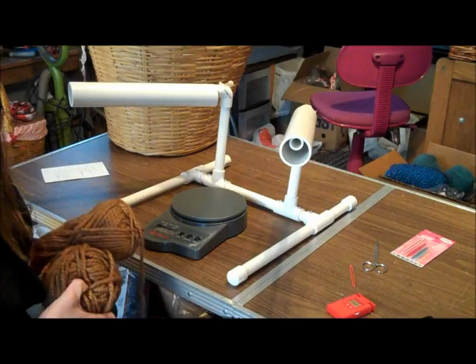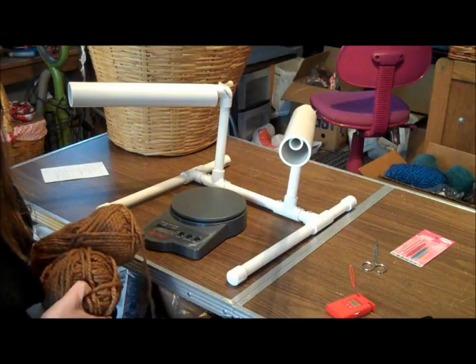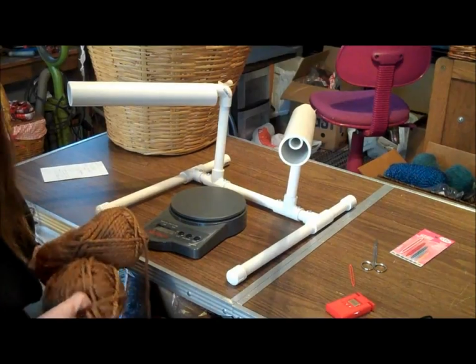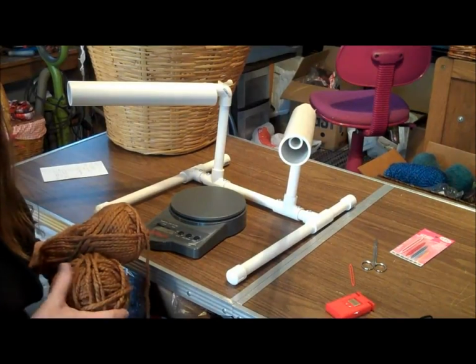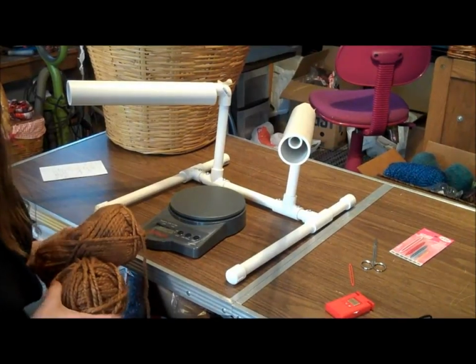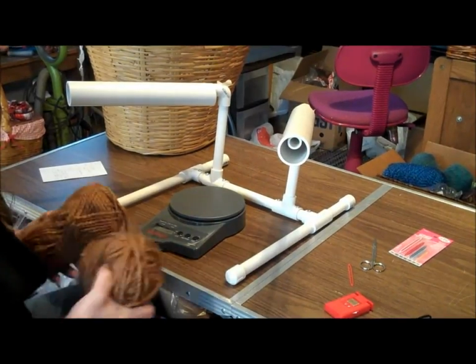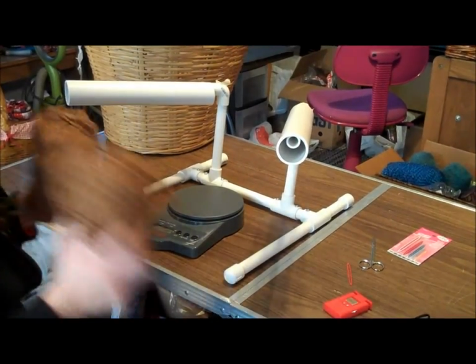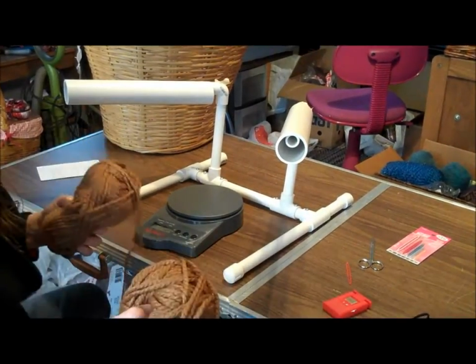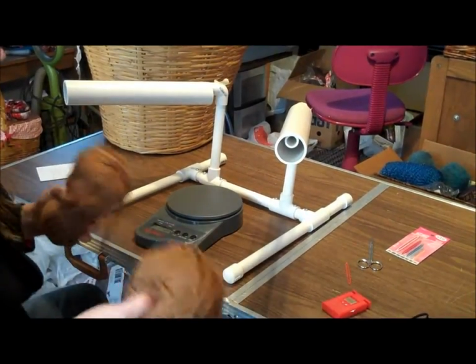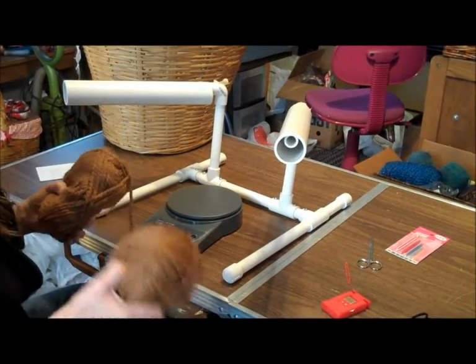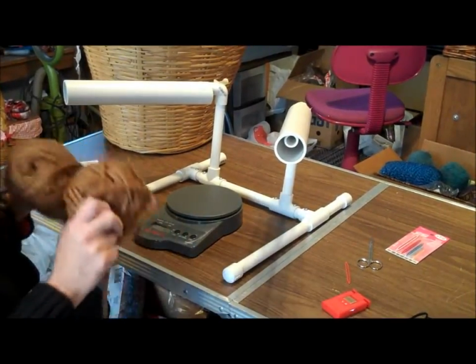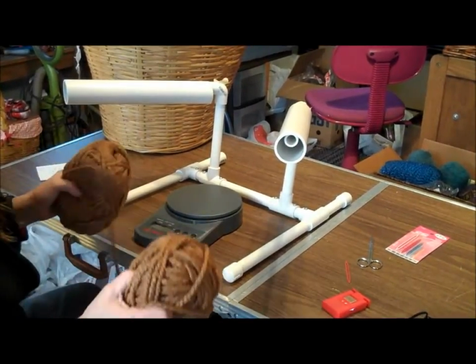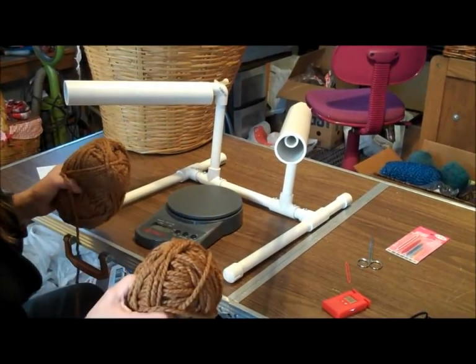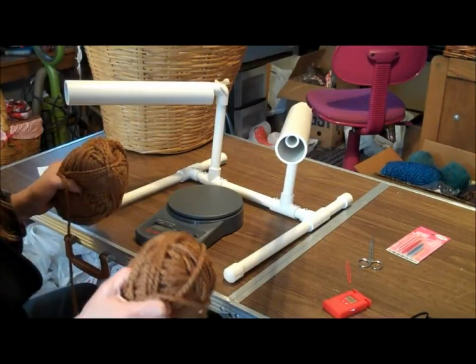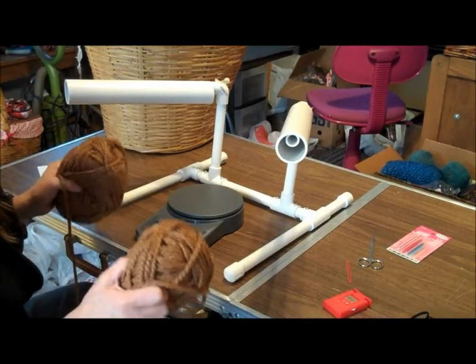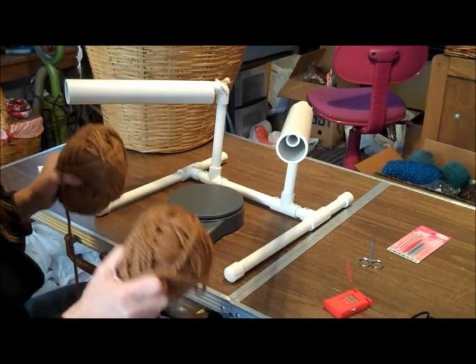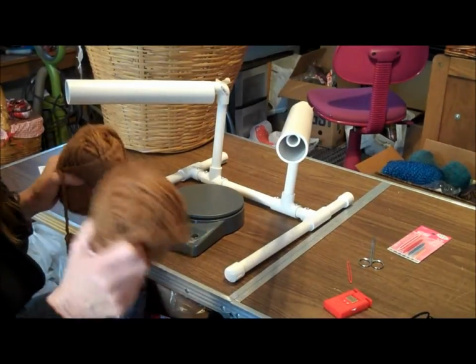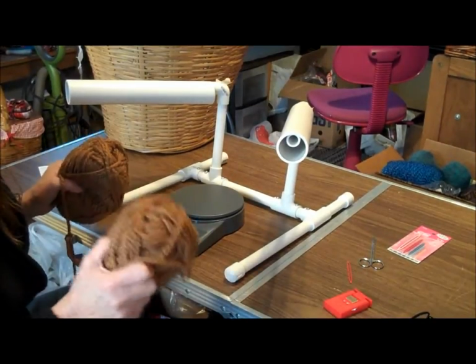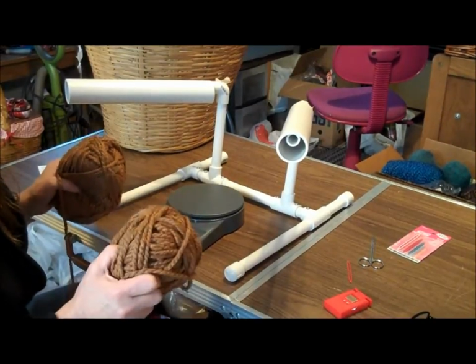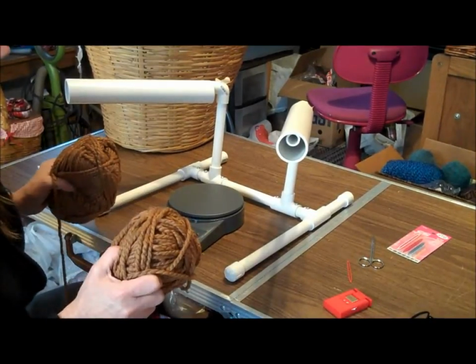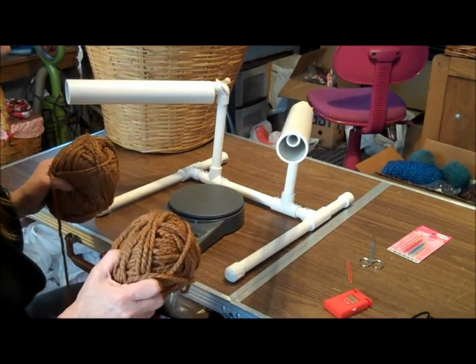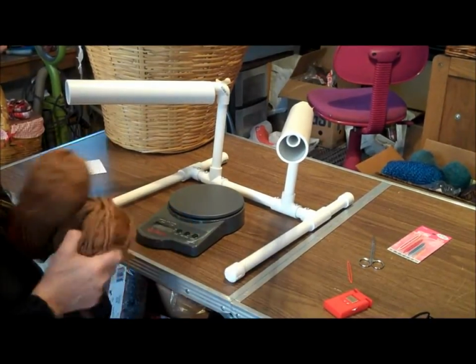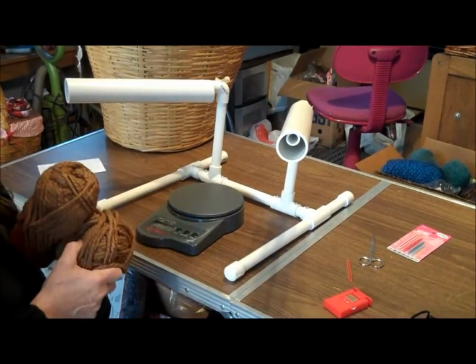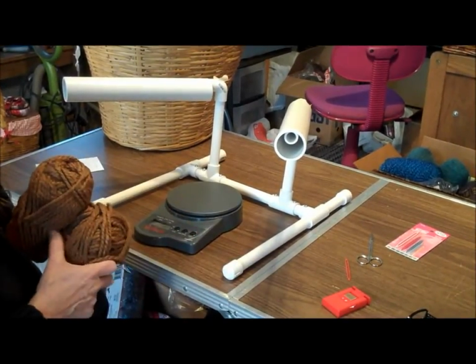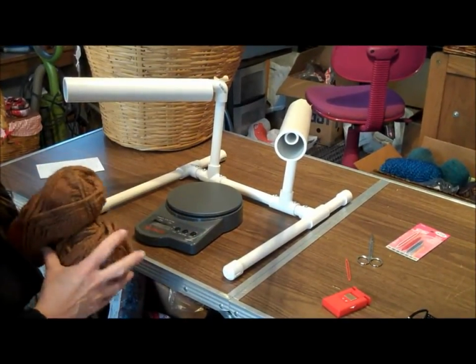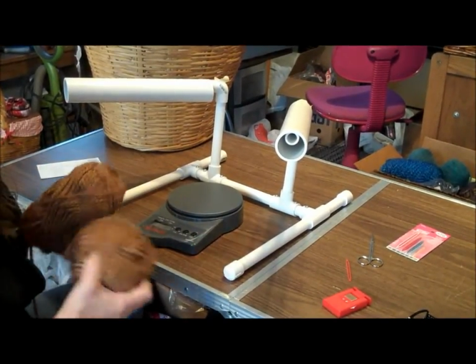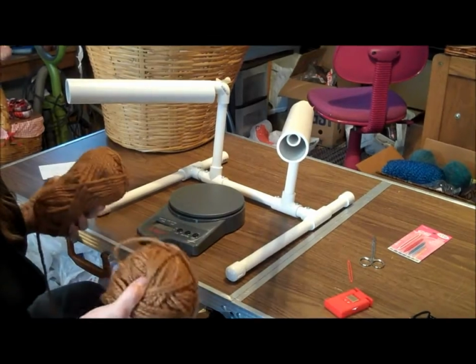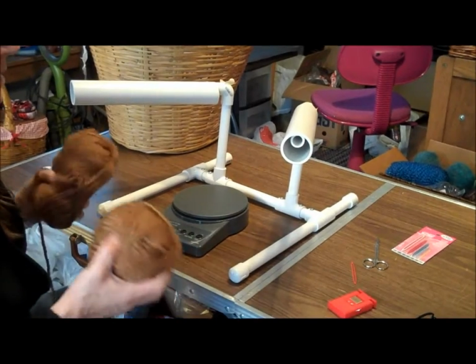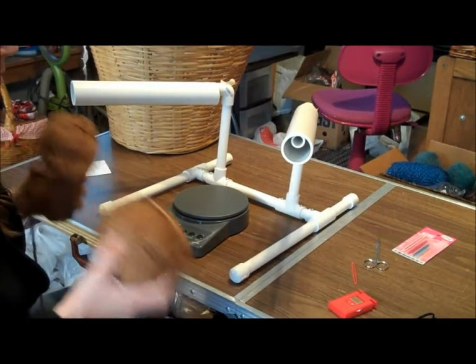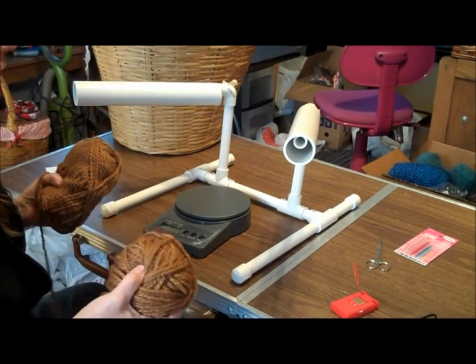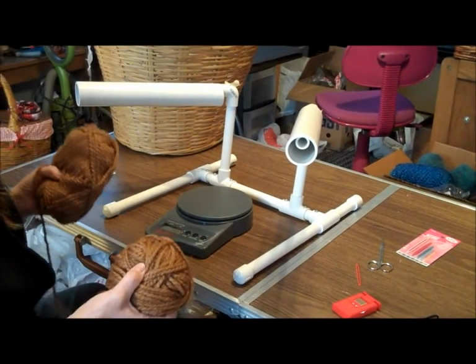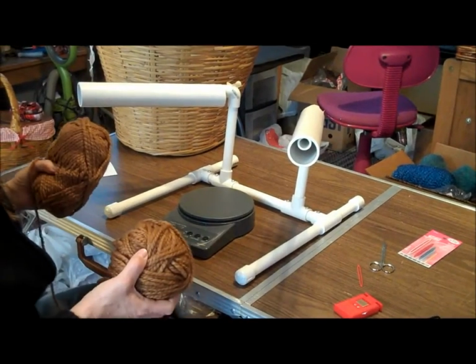This is the hardest thing I've shown you but you're going to love this if you hate sewing the ends of your infinity scarves together. After doing about a hundred of these, I knew I needed to find another solution.